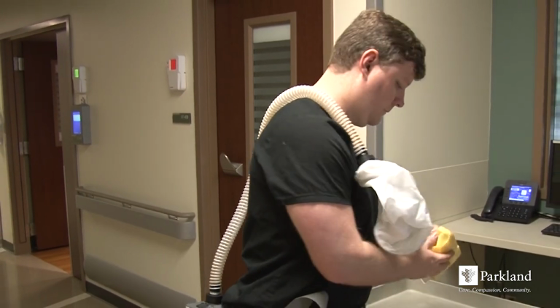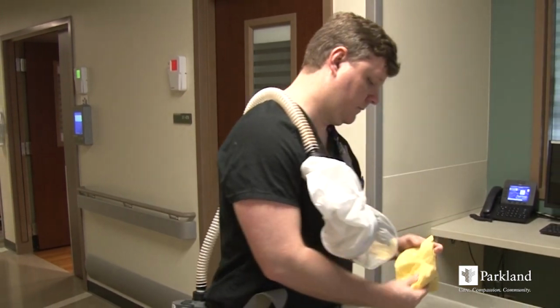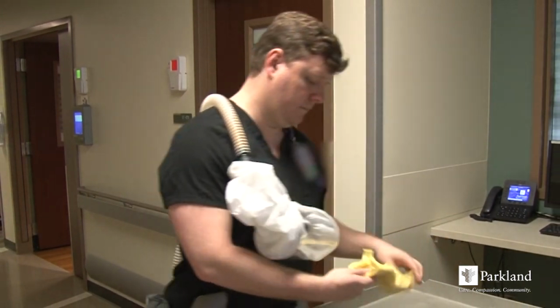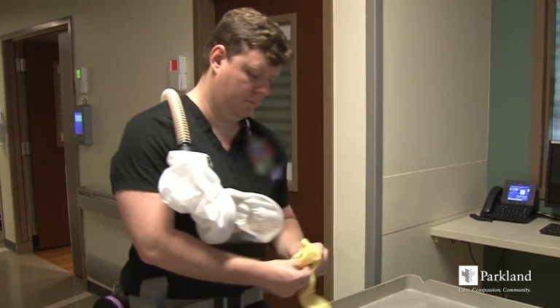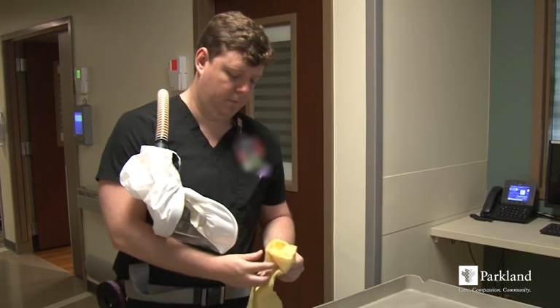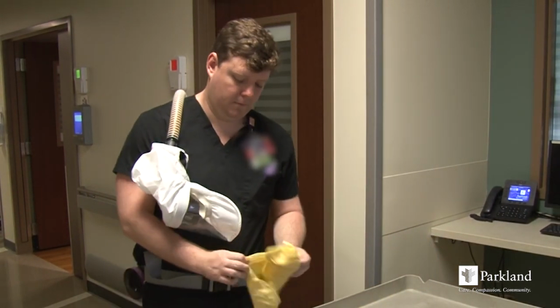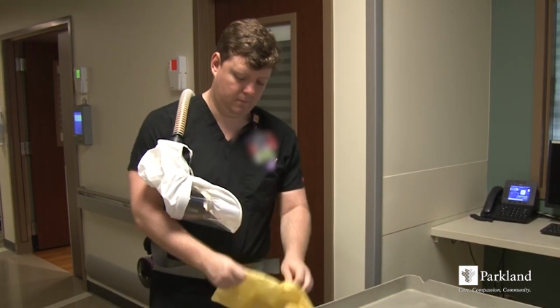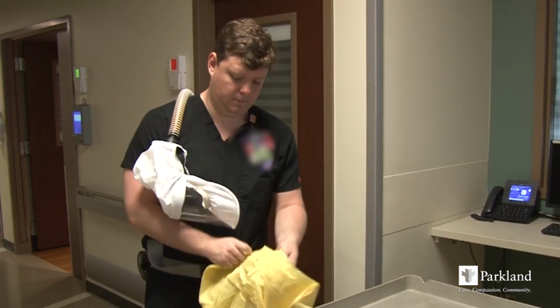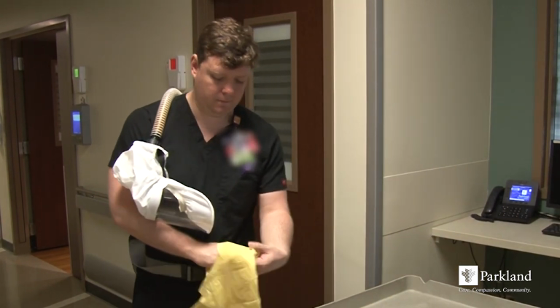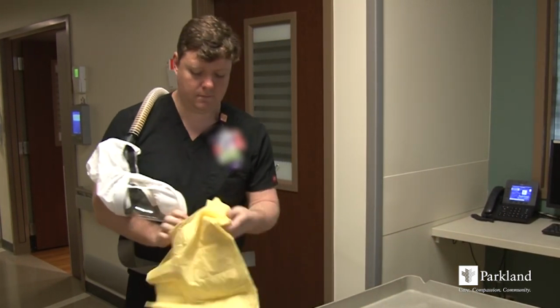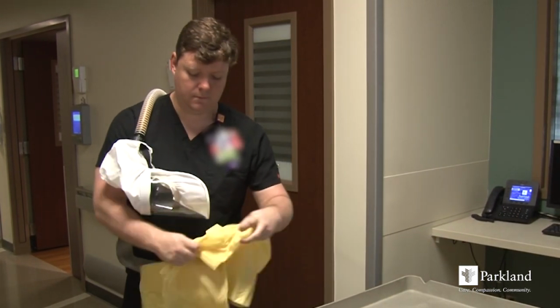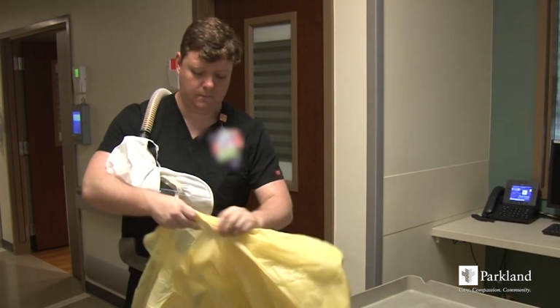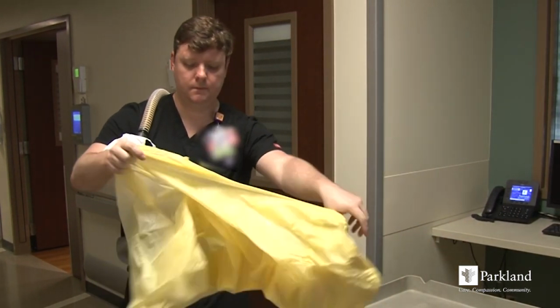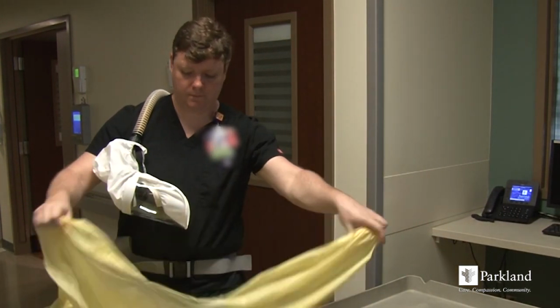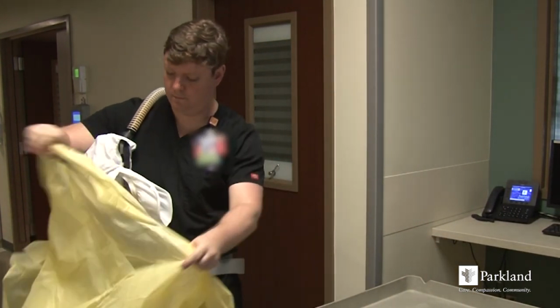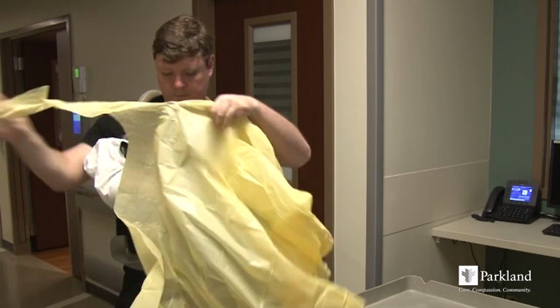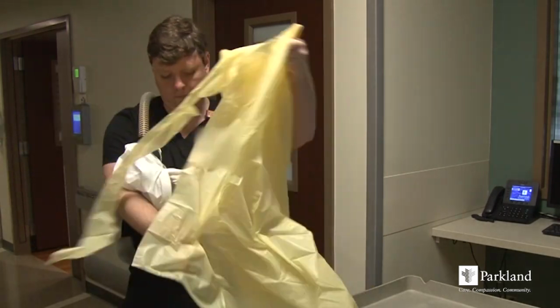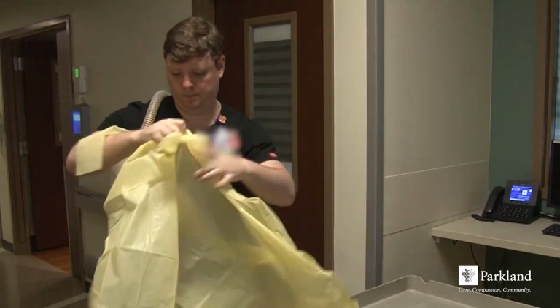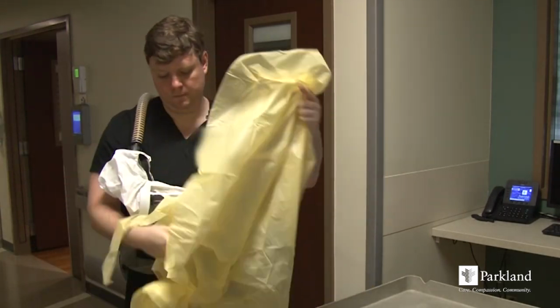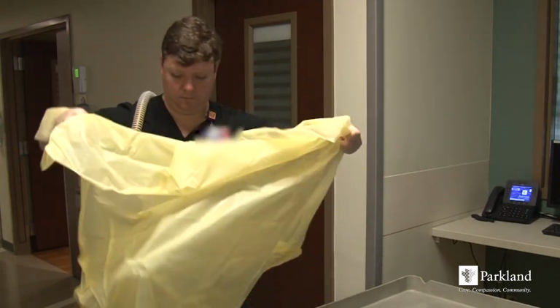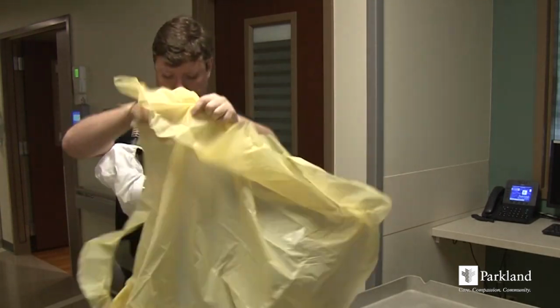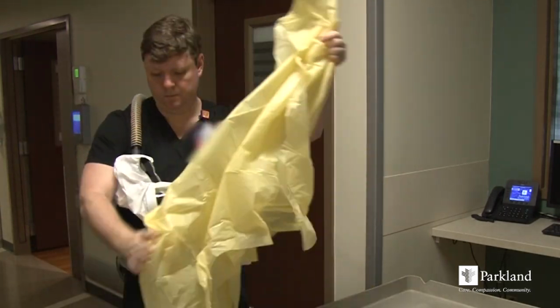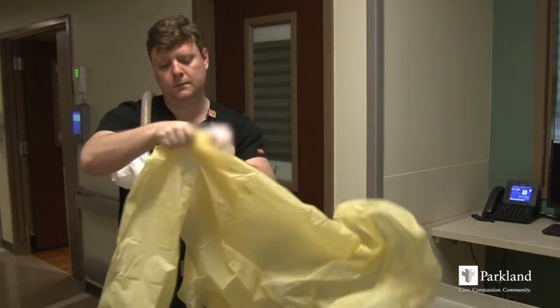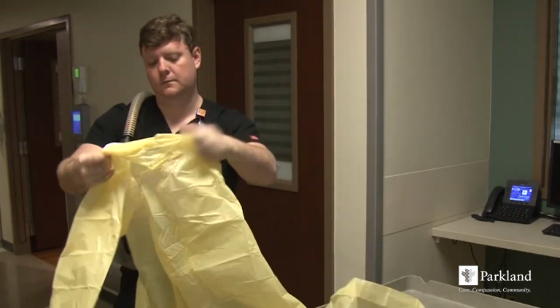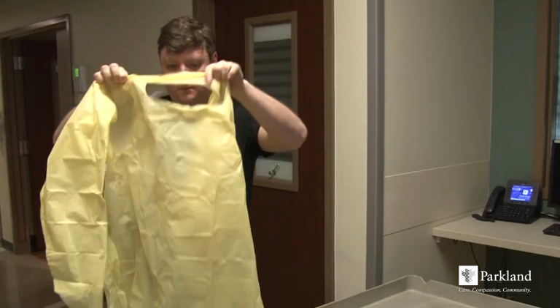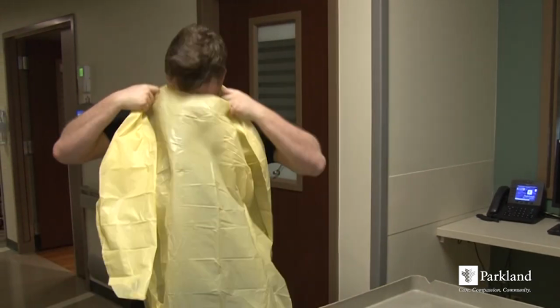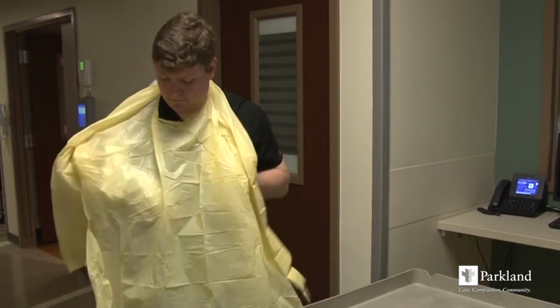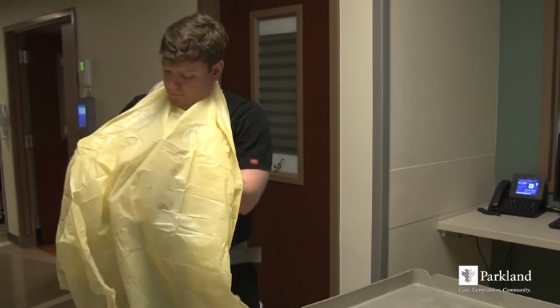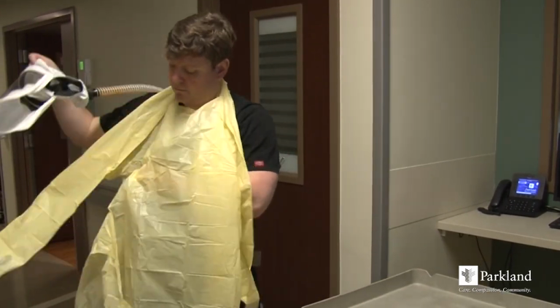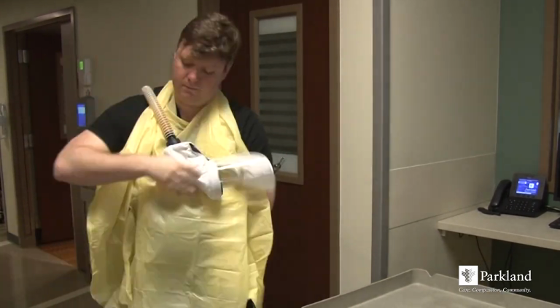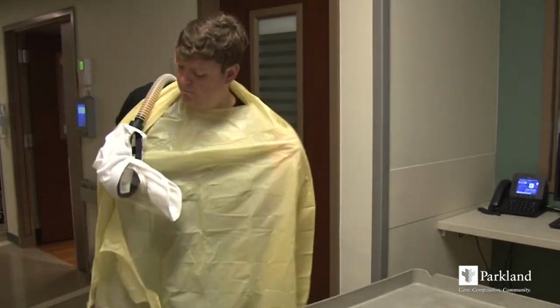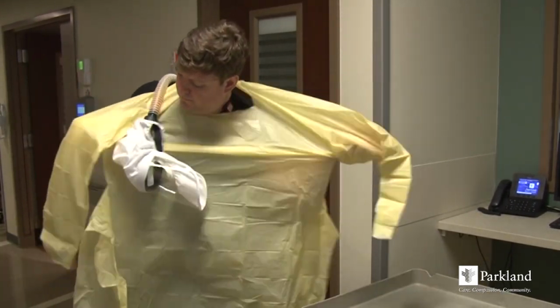Put on the gown, making sure to tie securely behind your back.